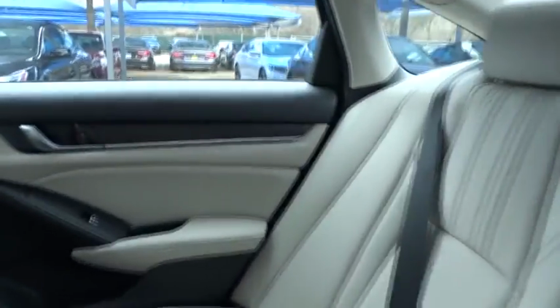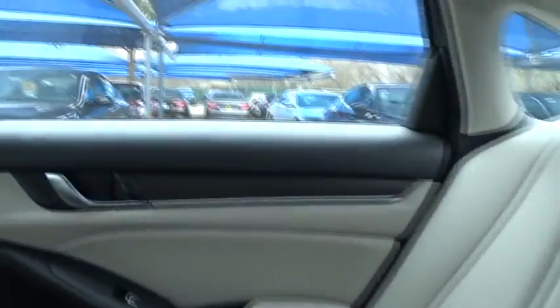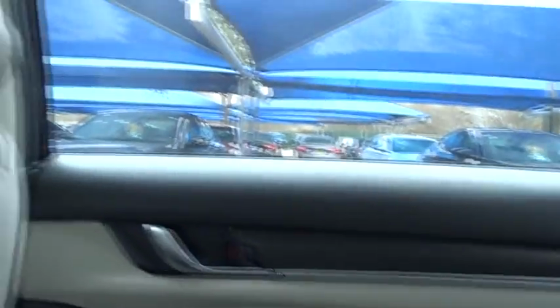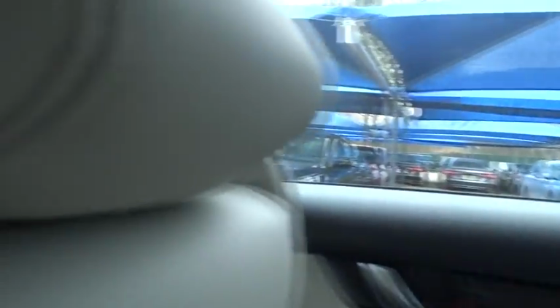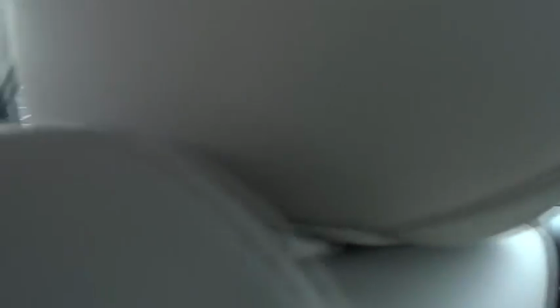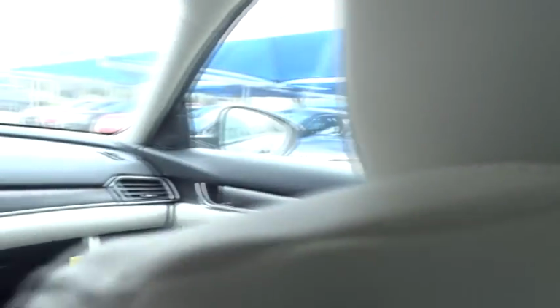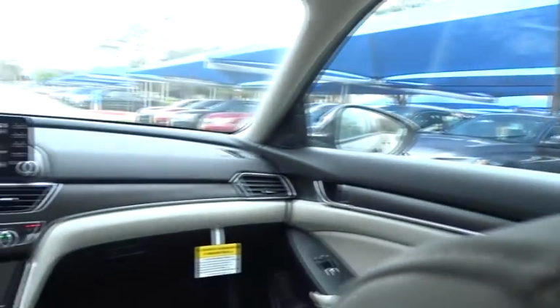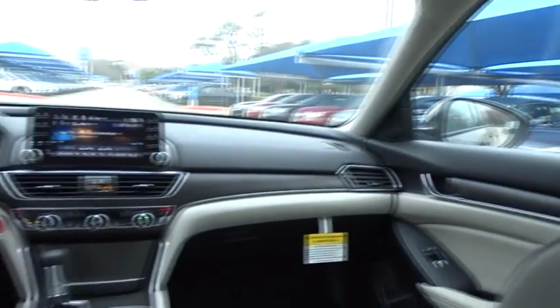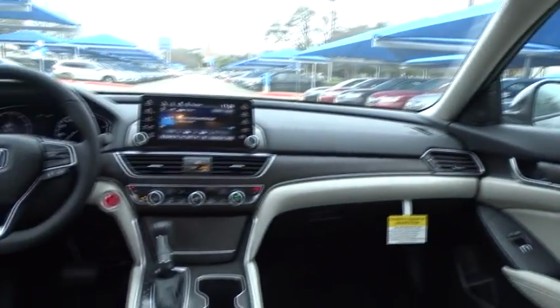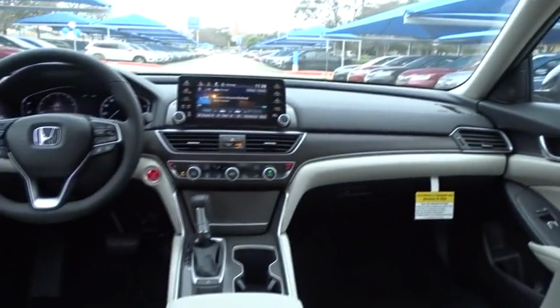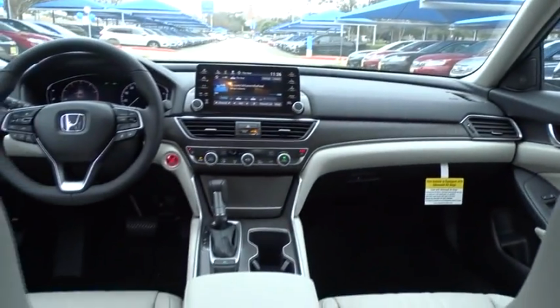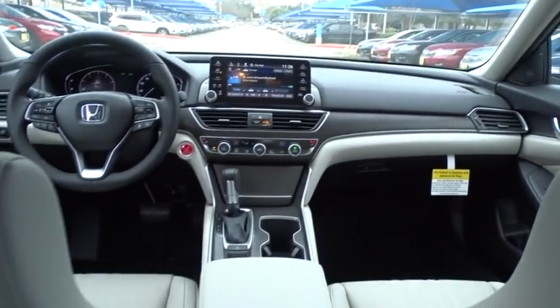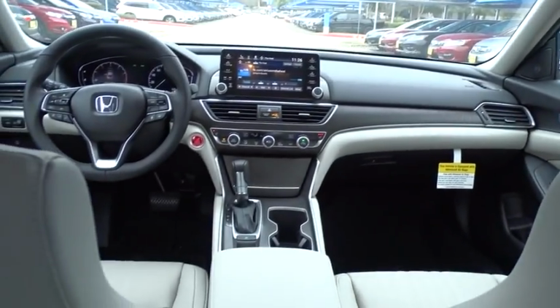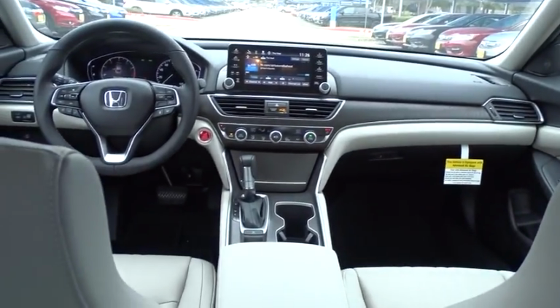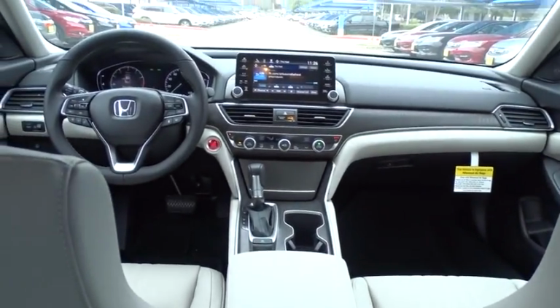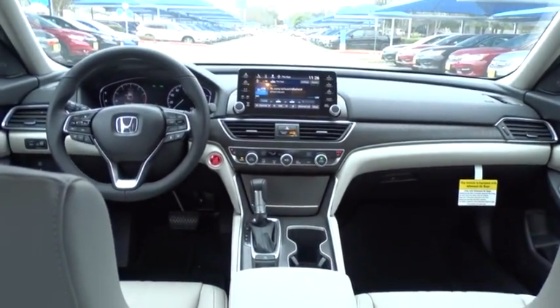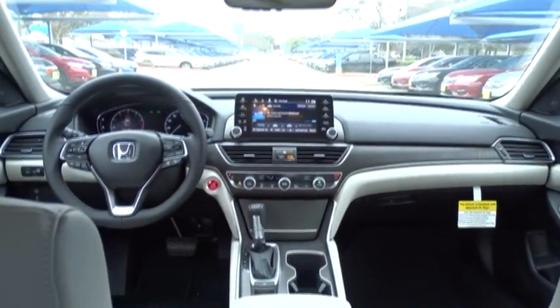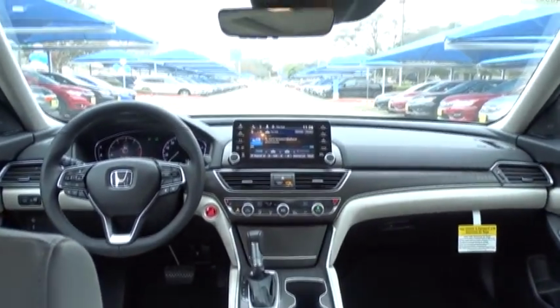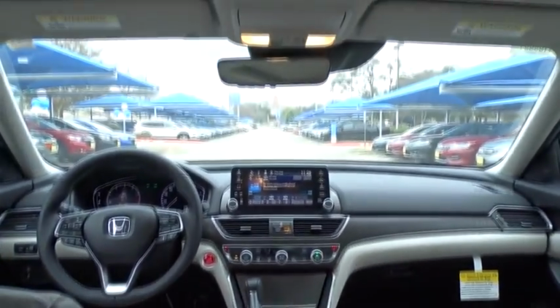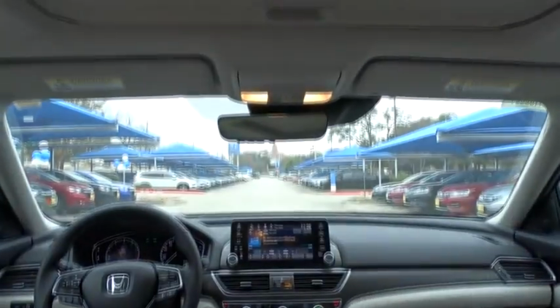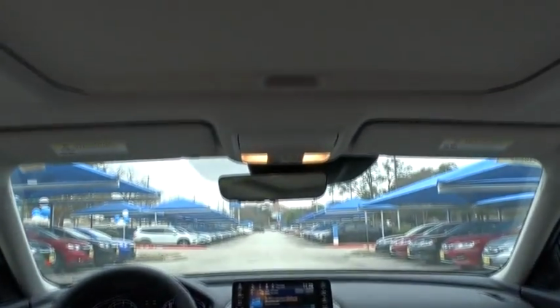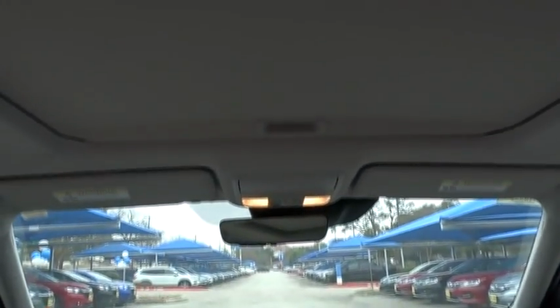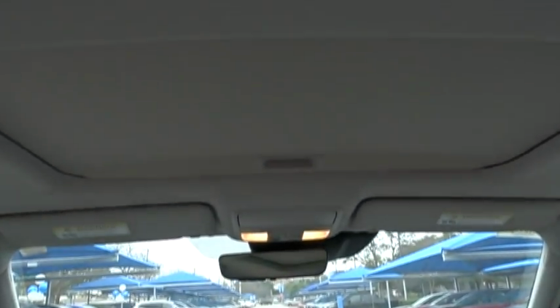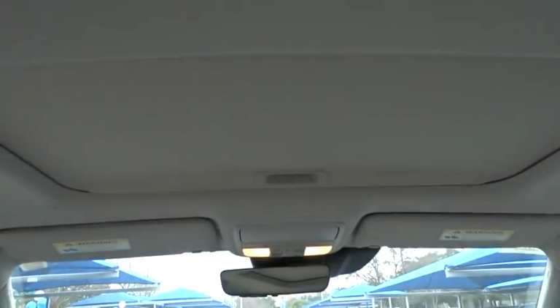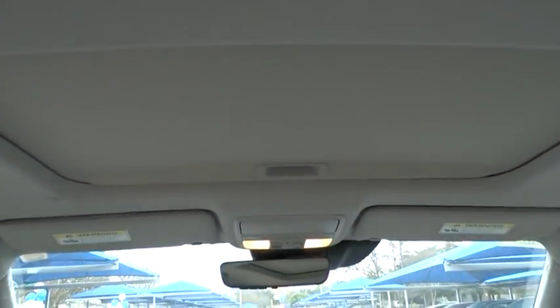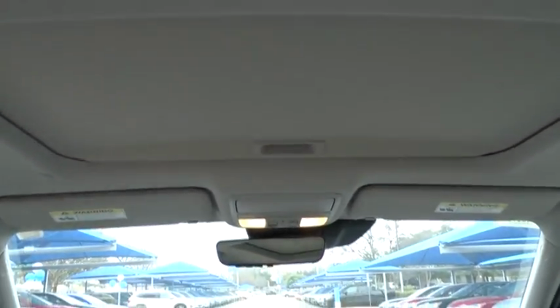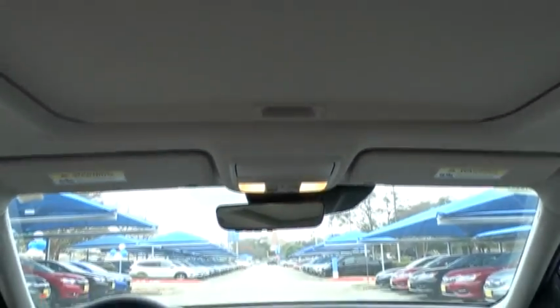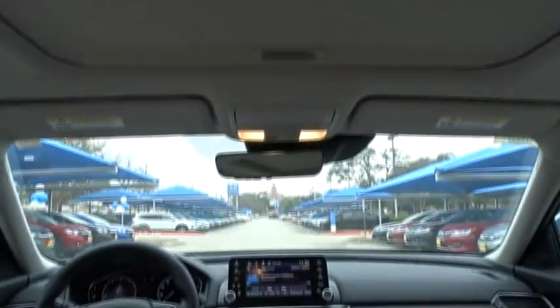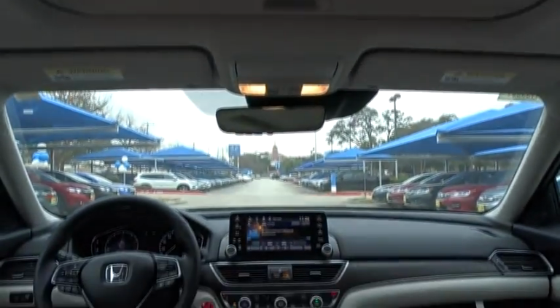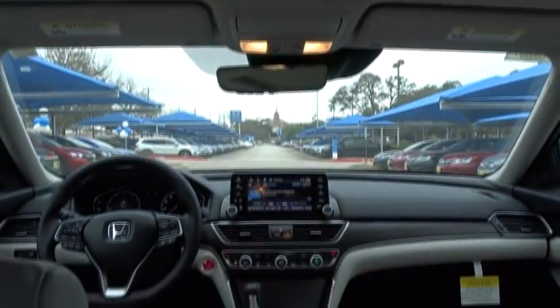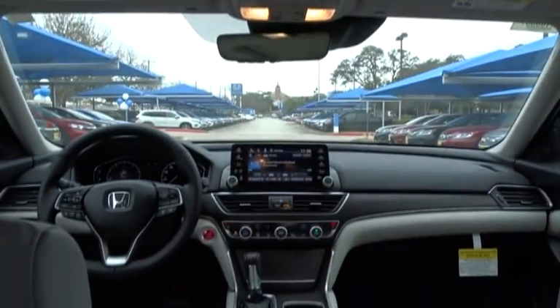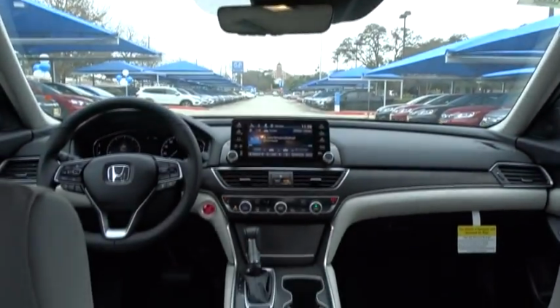Bluetooth, leather wrapped steering wheel, power steering, adjustable steering wheel, keyless start, cruise control, auto dimming rear view mirror, aluminum wheels, floor mats, four wheel disc brakes.